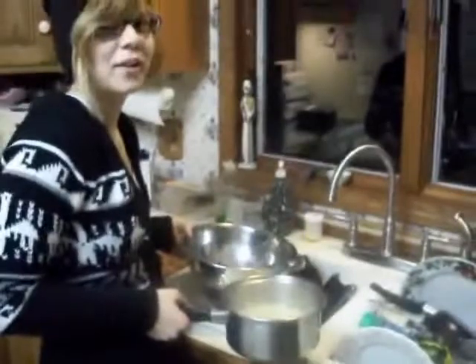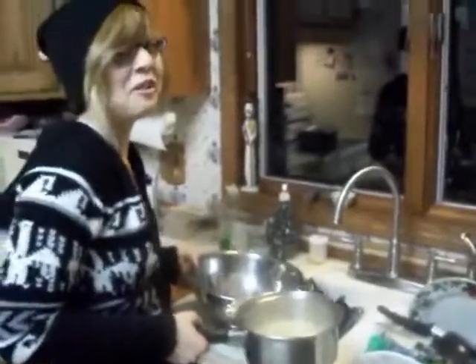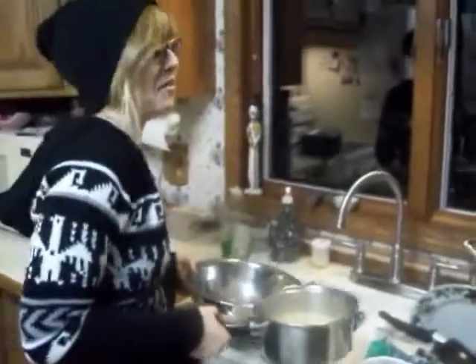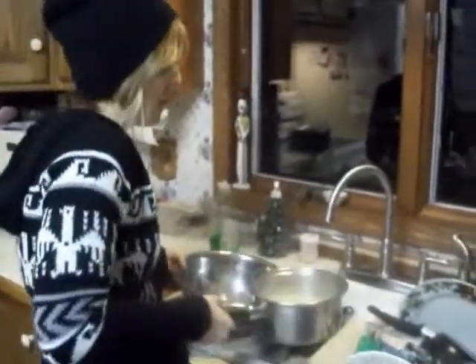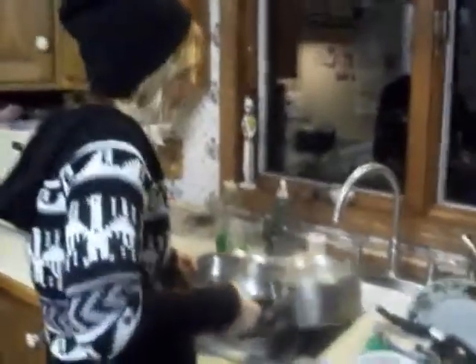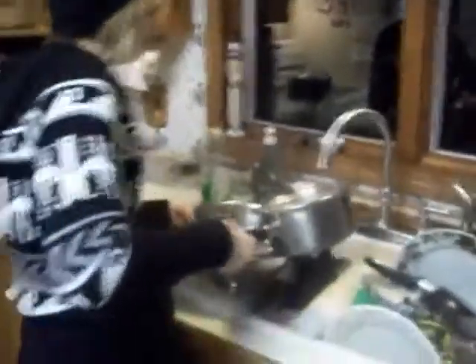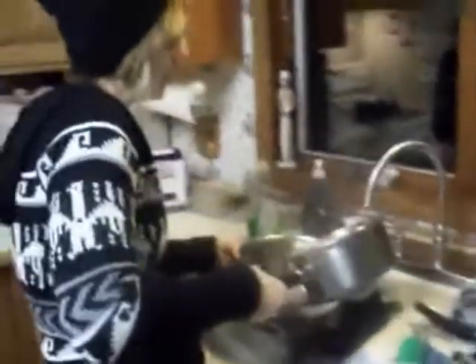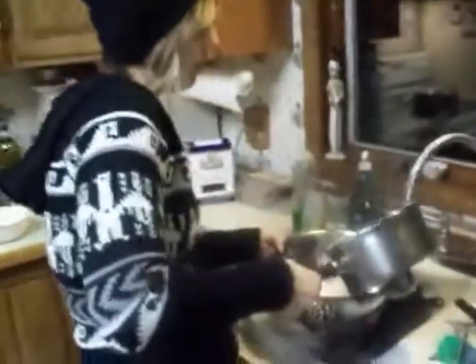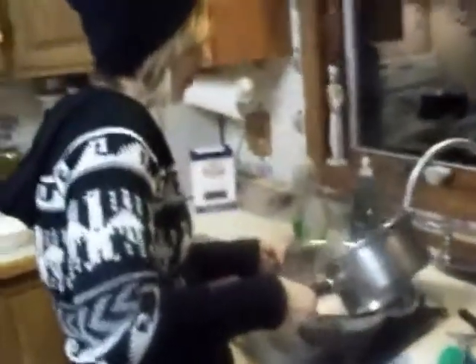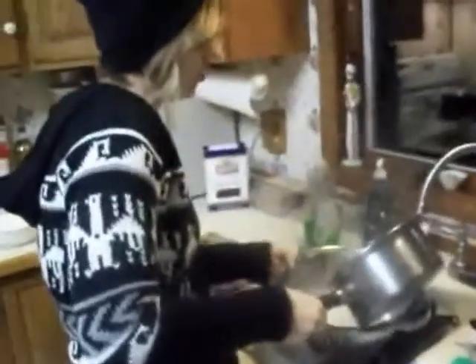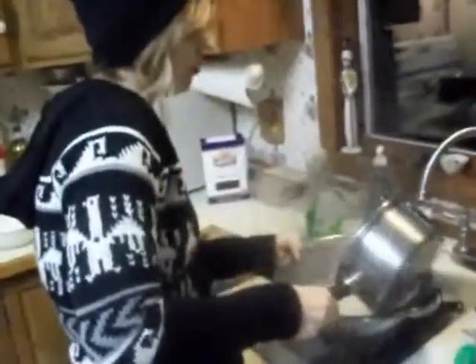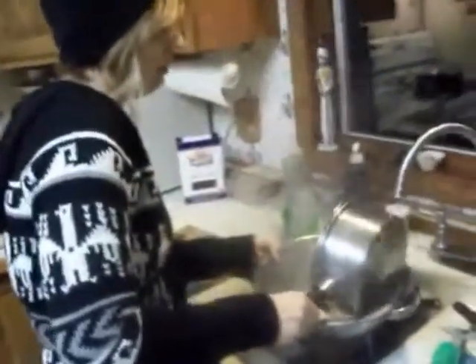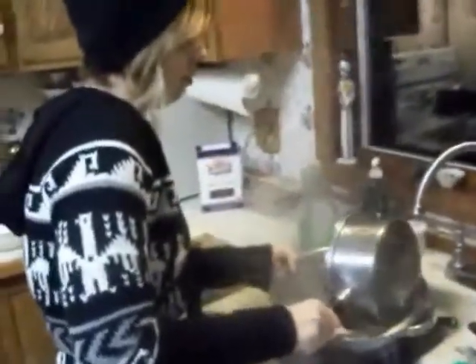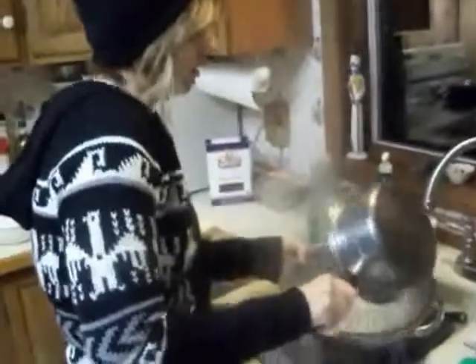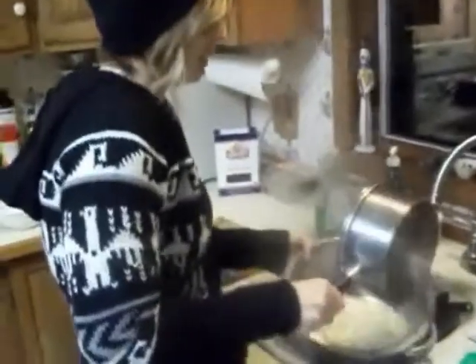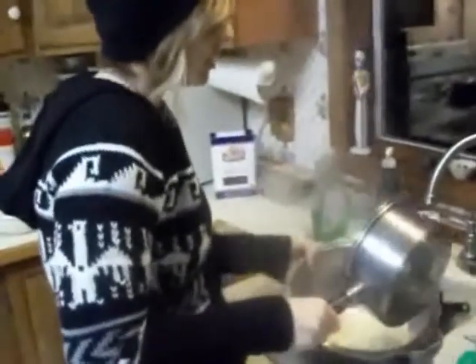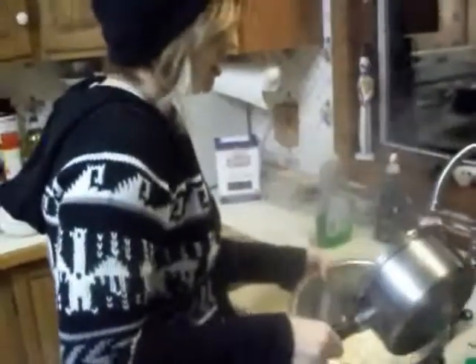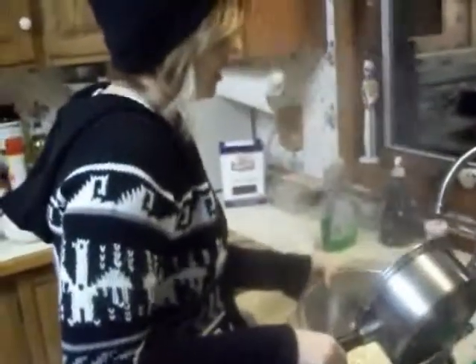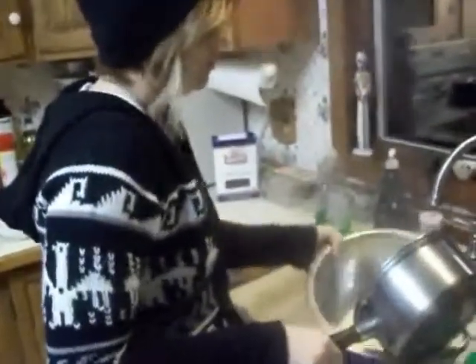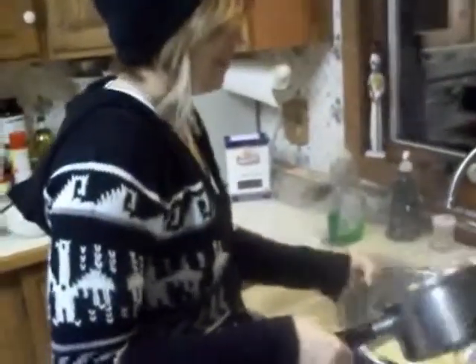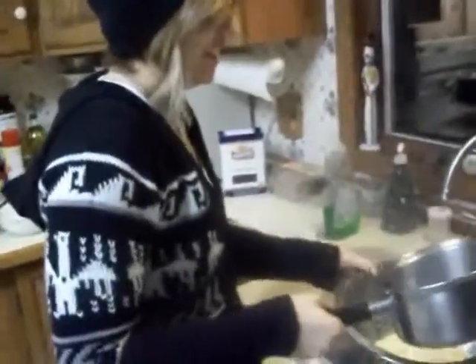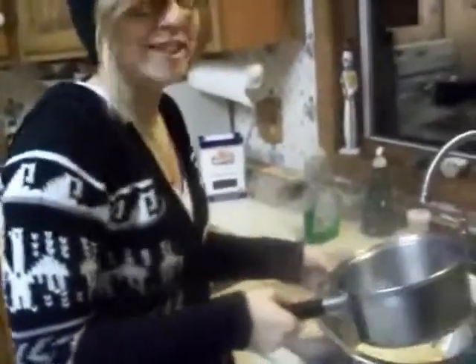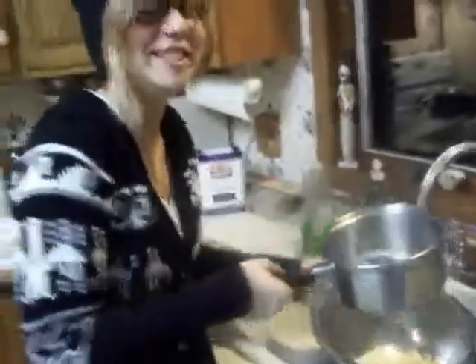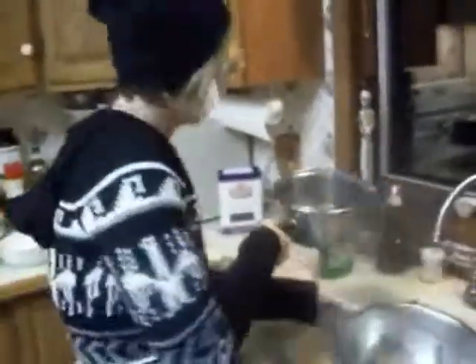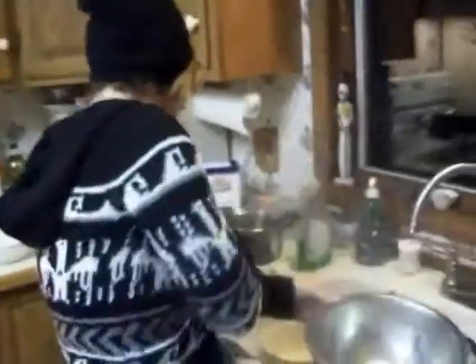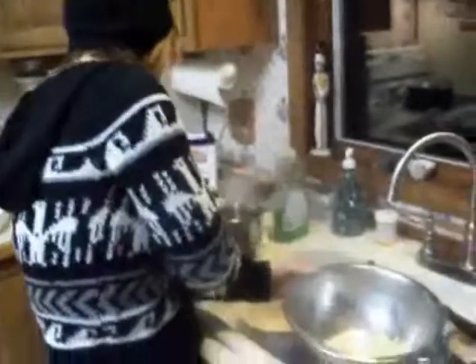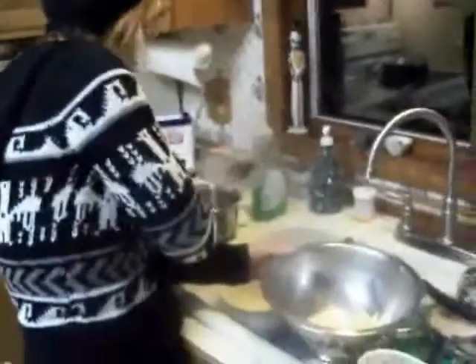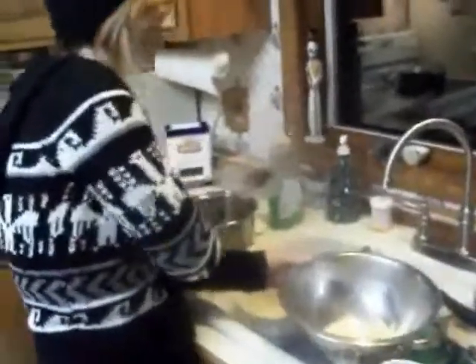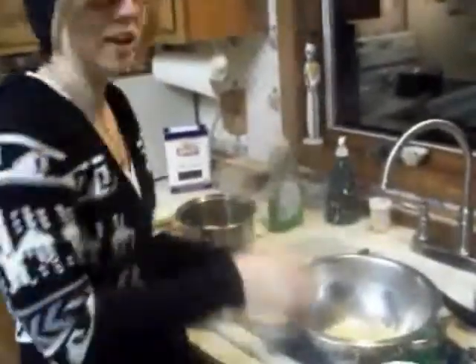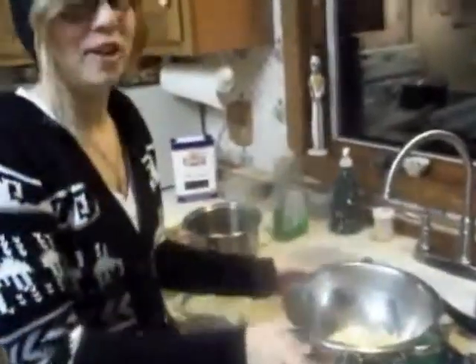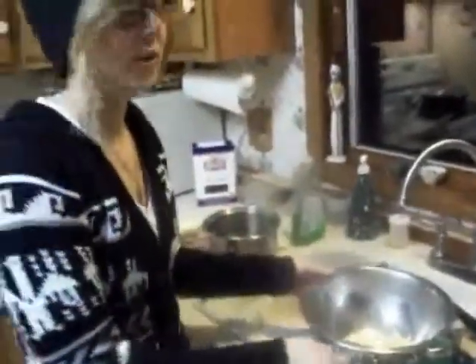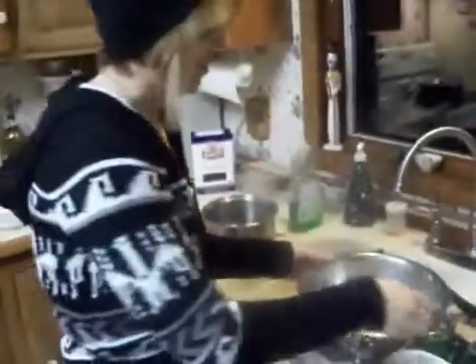After your noodles are boiled, drain them and rinse them off with cold water. I burnt myself — and be careful not to burn yourself.